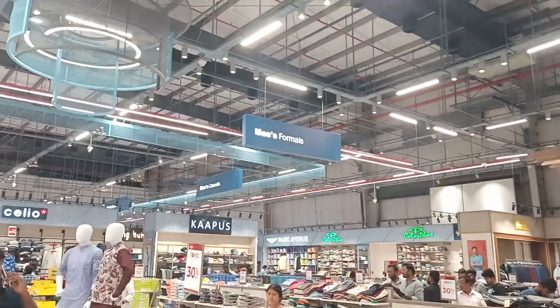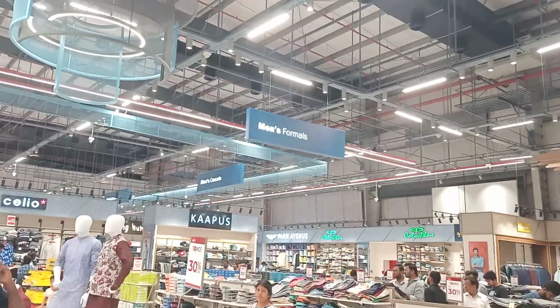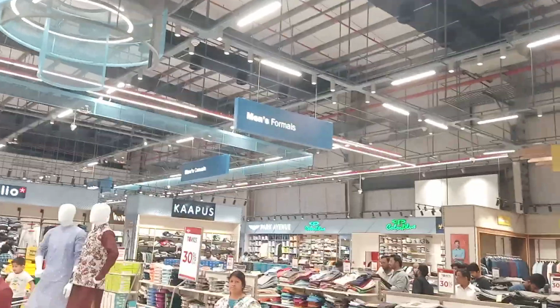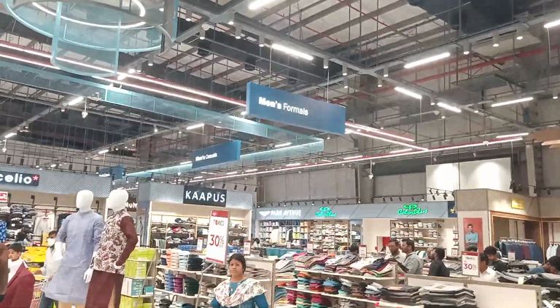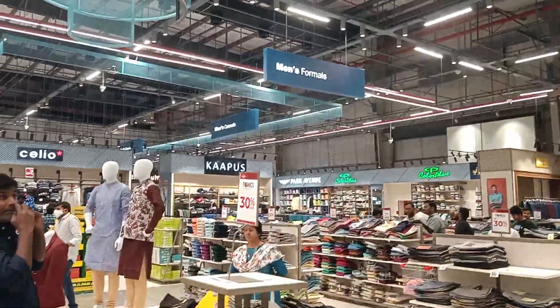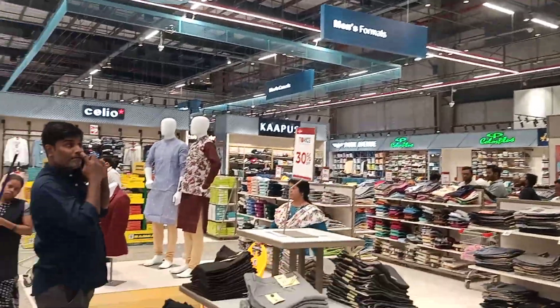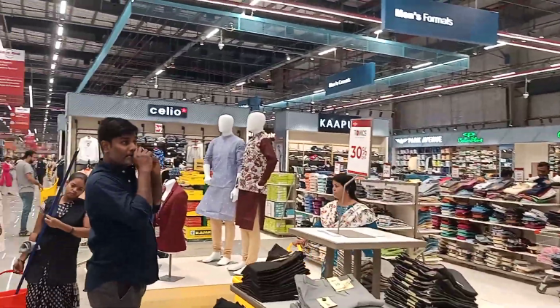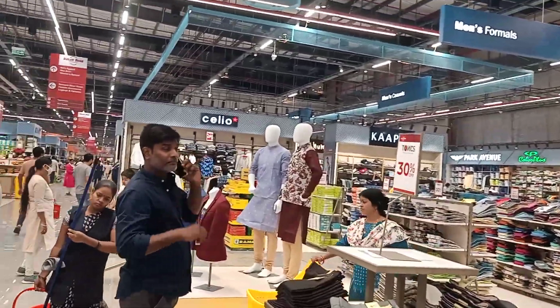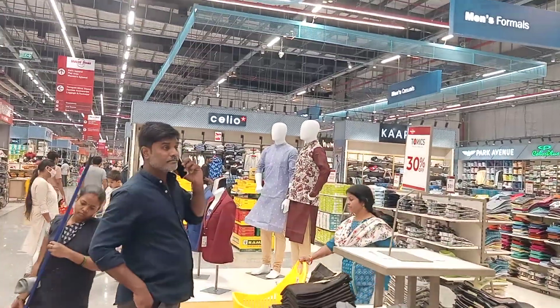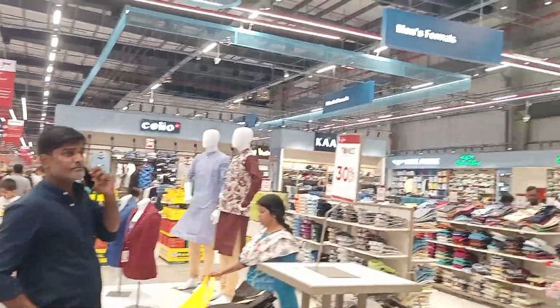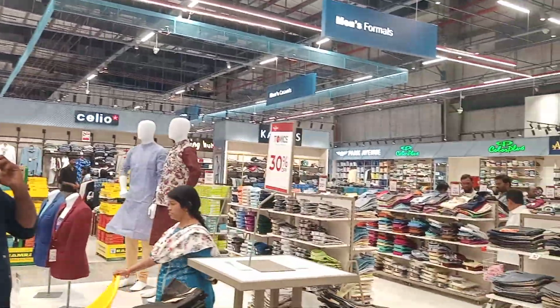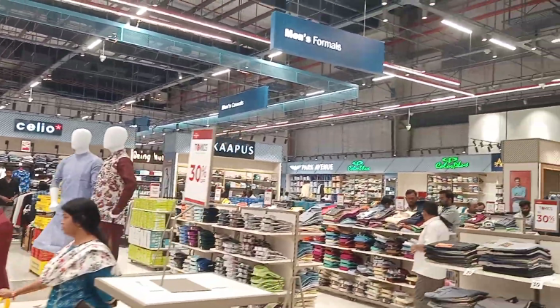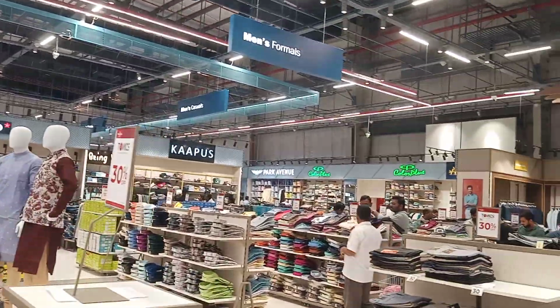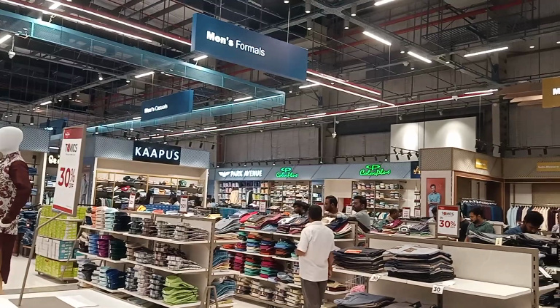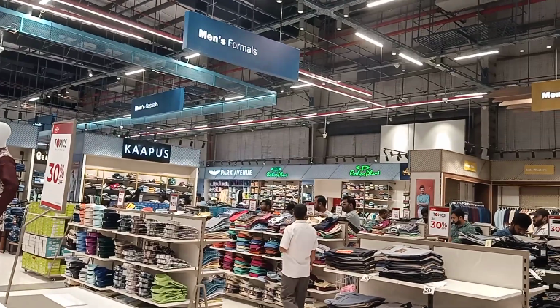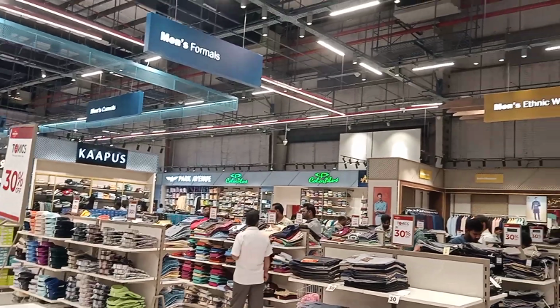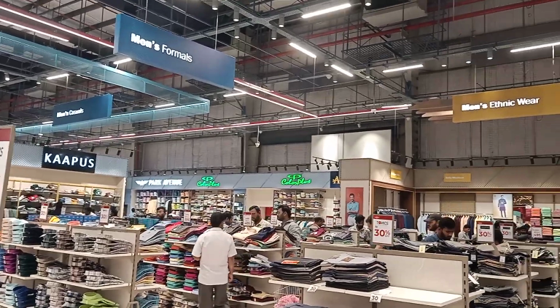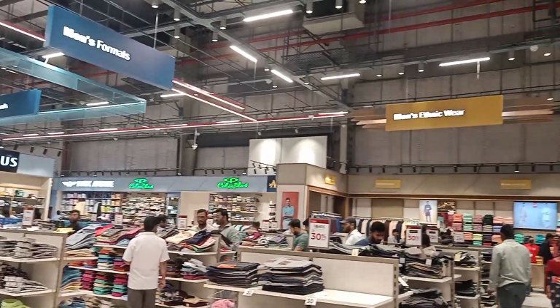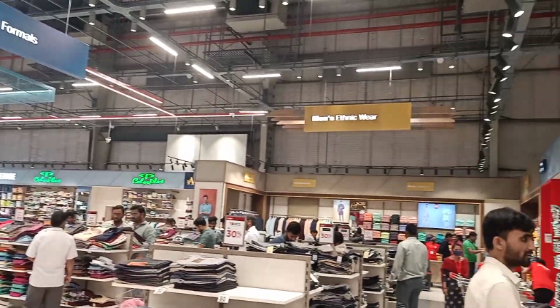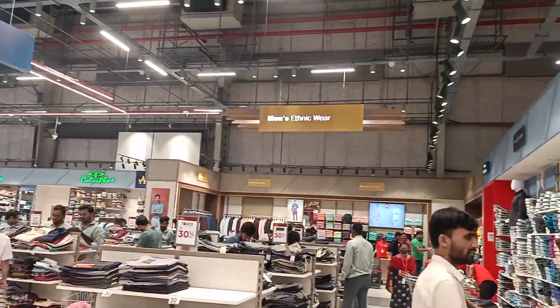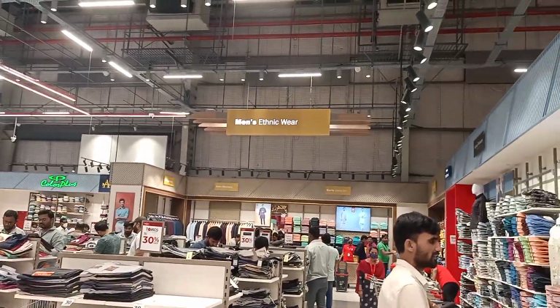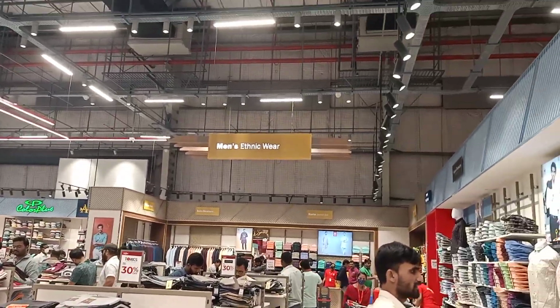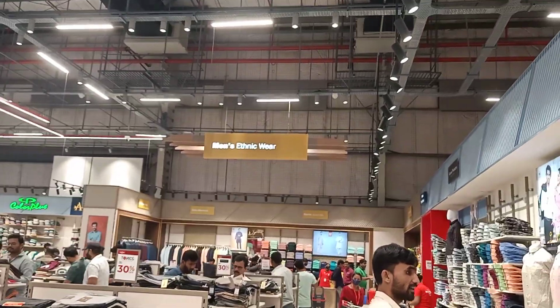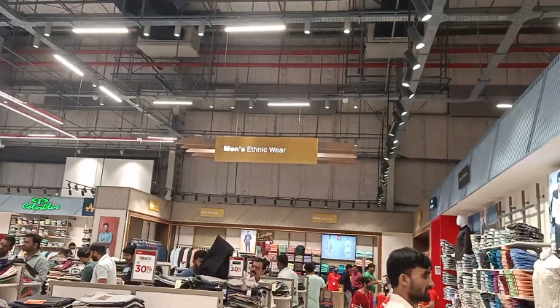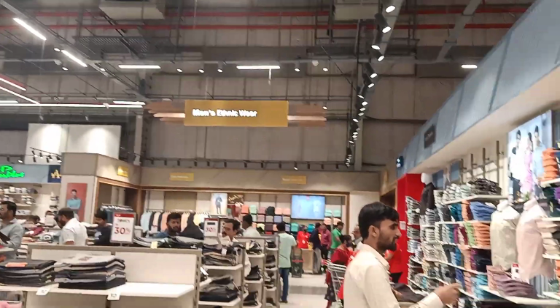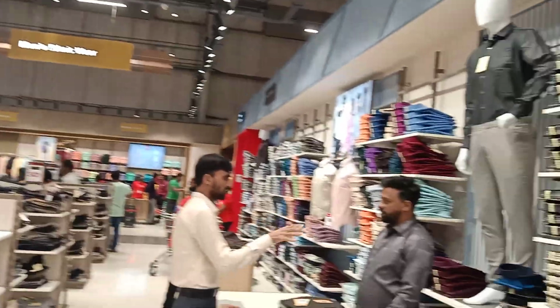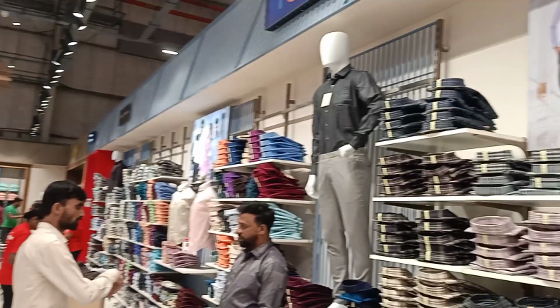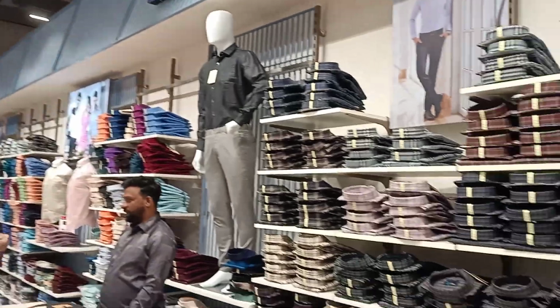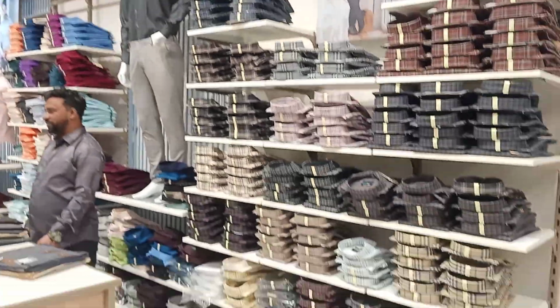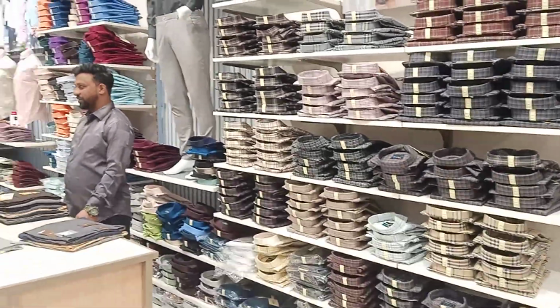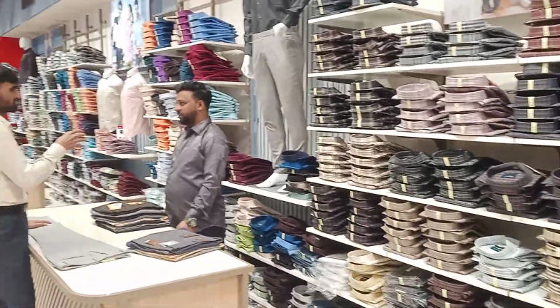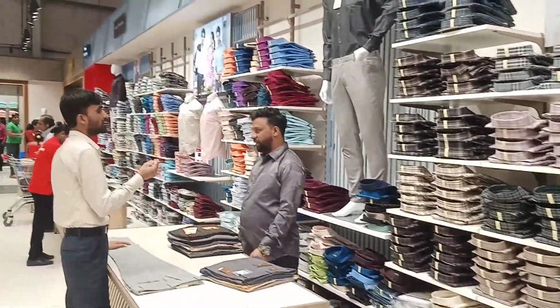Men's formals section — here are some other items and brands: Celio, Carpoos, Park Avenue, Color Plus. Men's ethnic wear and other items in the men's section.